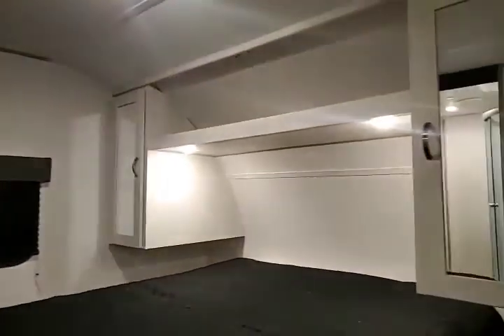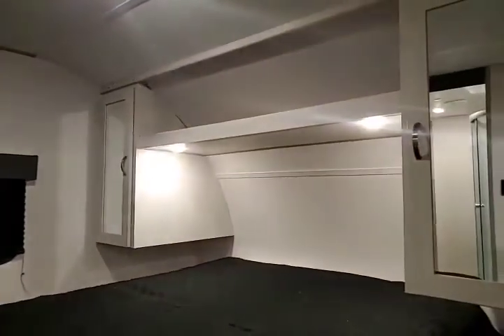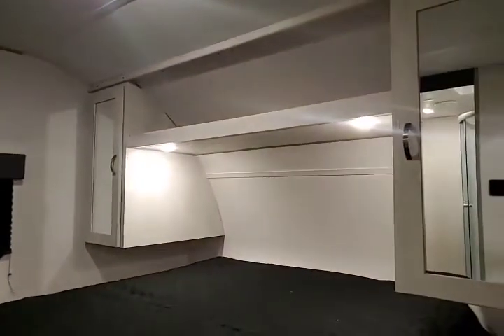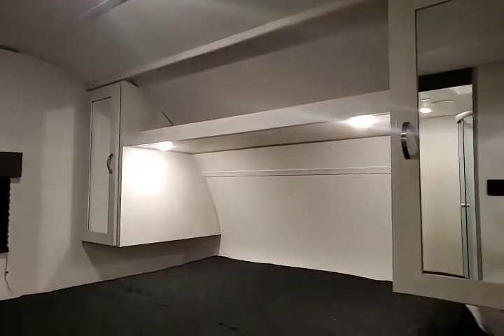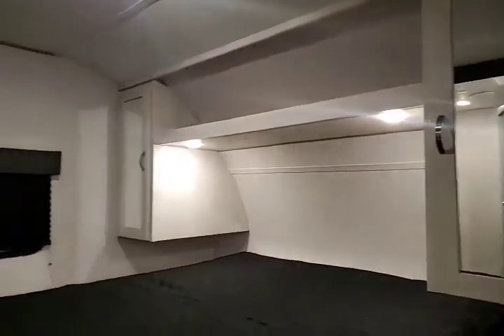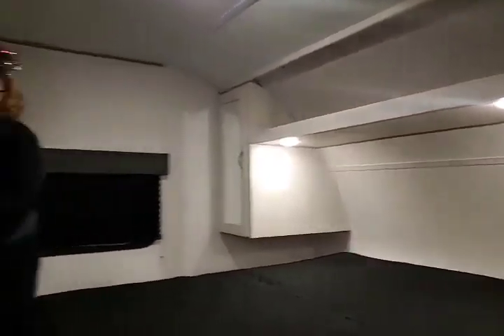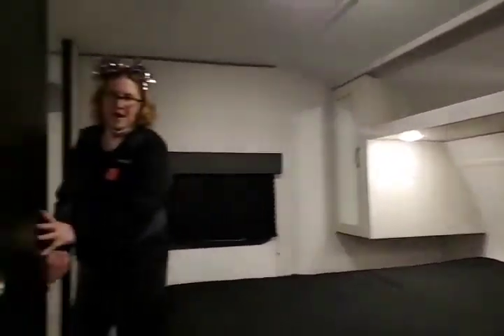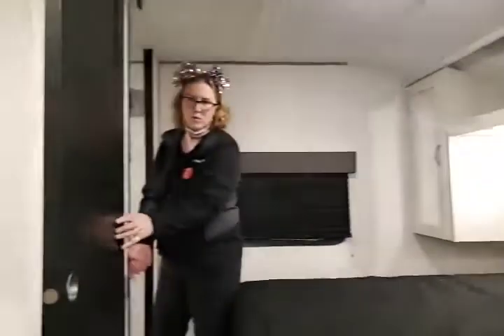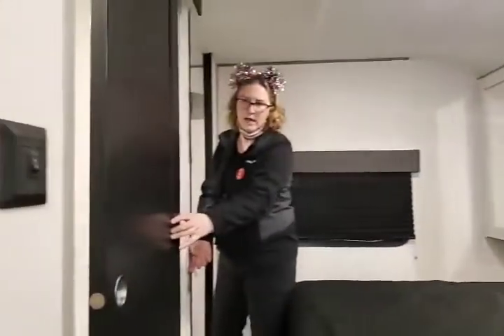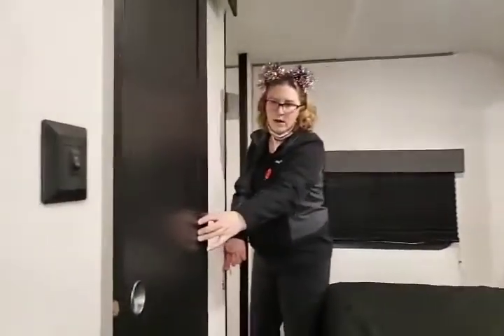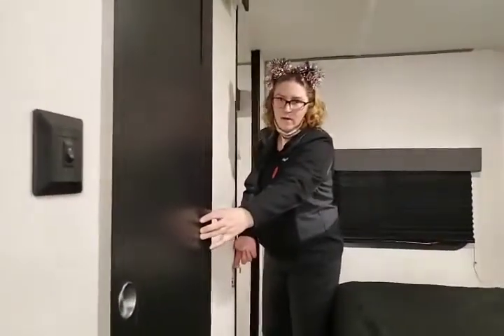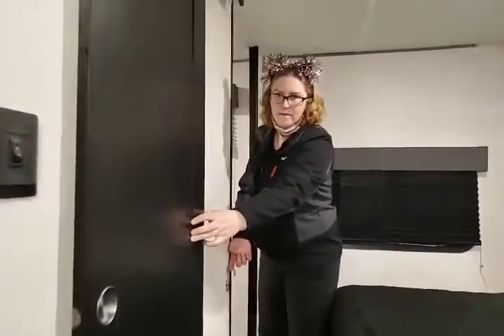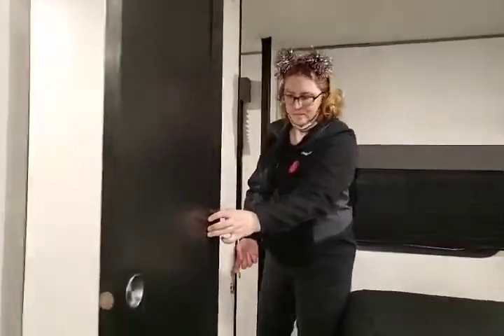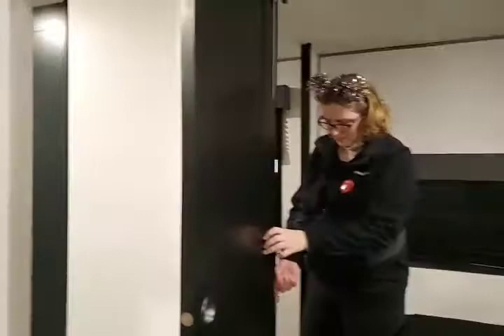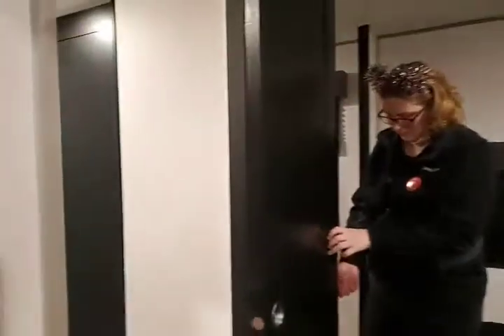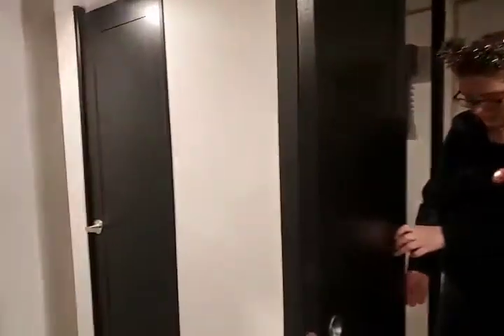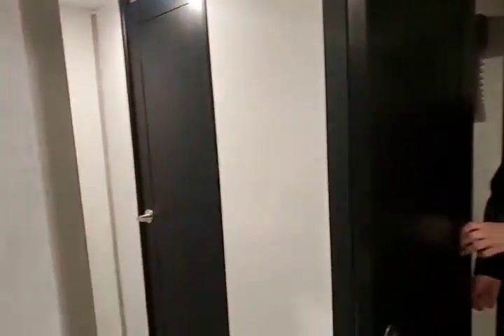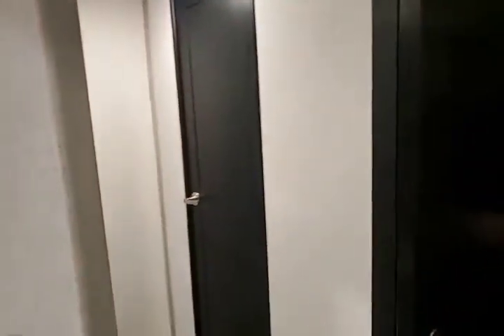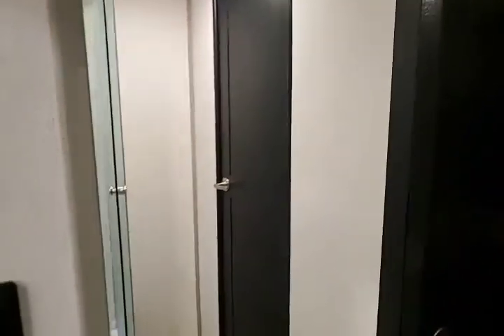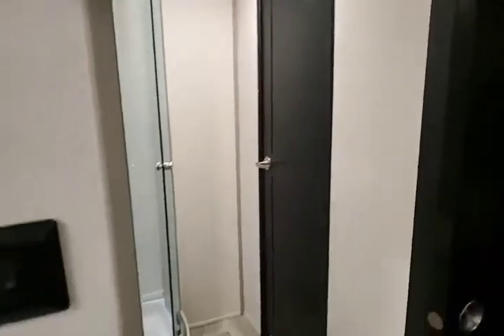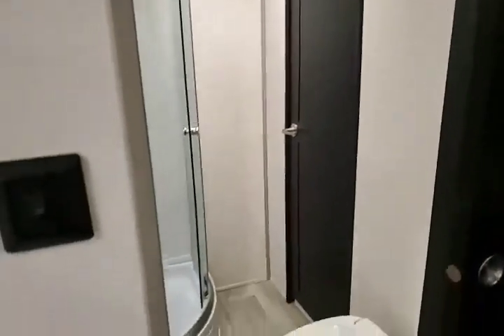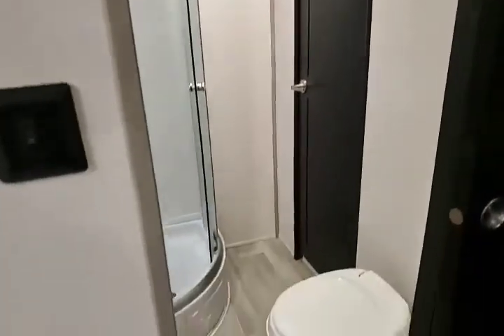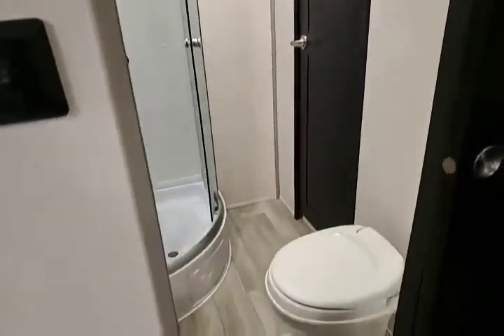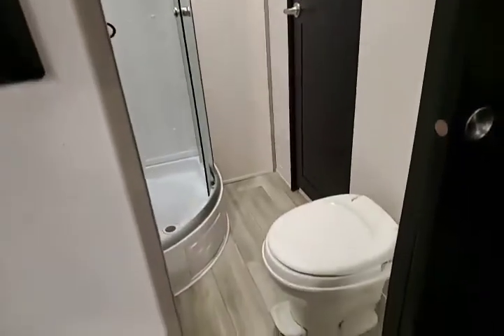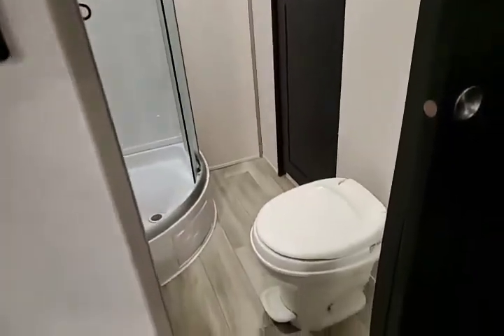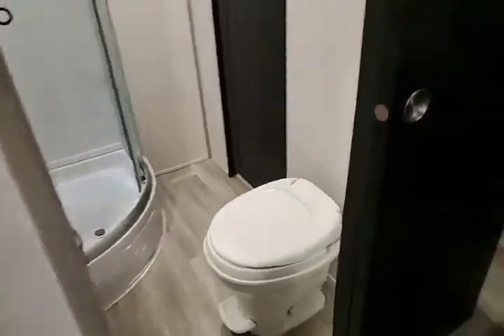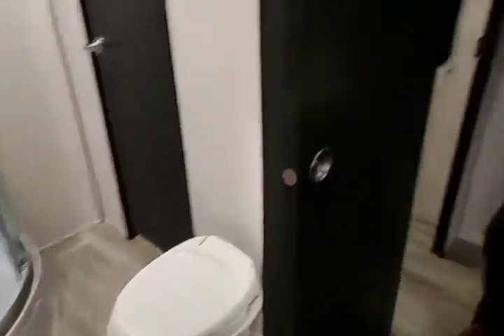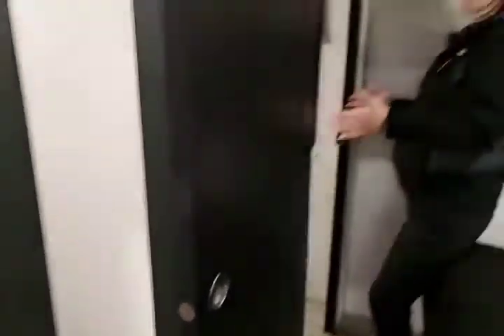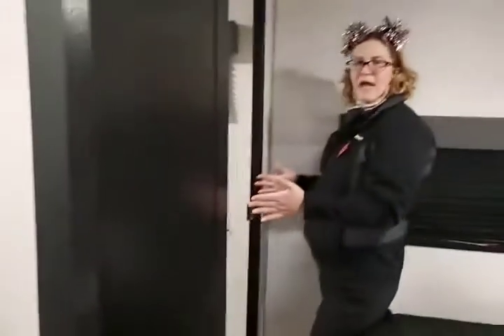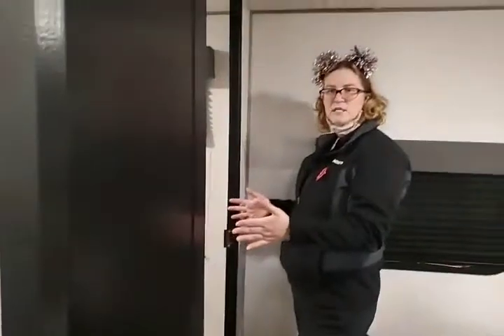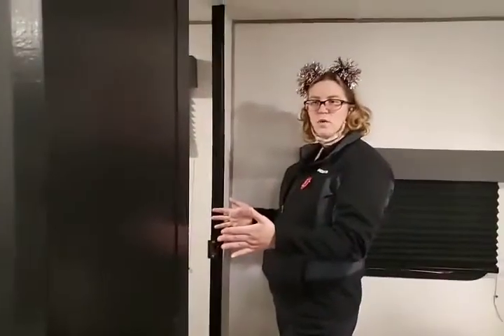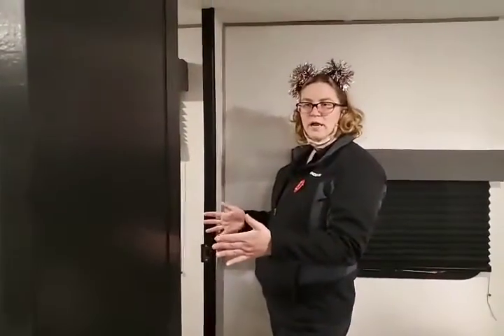You do have your sliding door to the bathroom right here, and it latches so that it doesn't go banging around while driving. You also have your other access door right here.